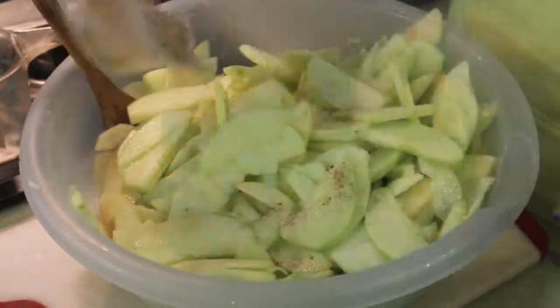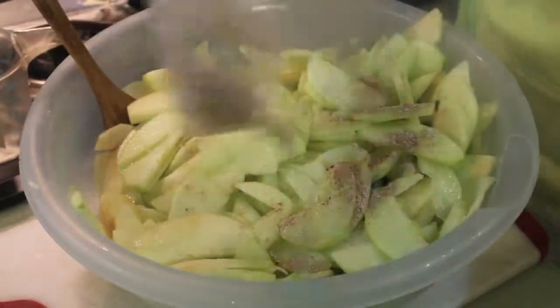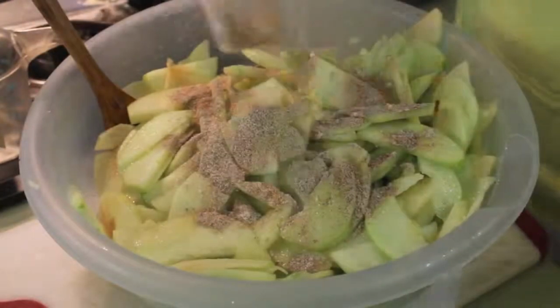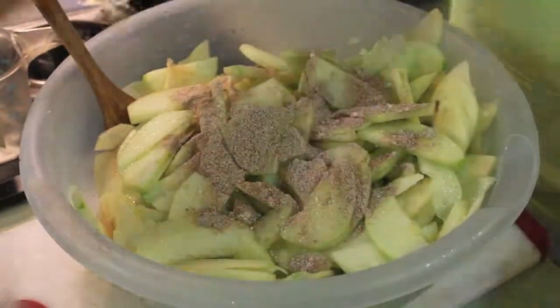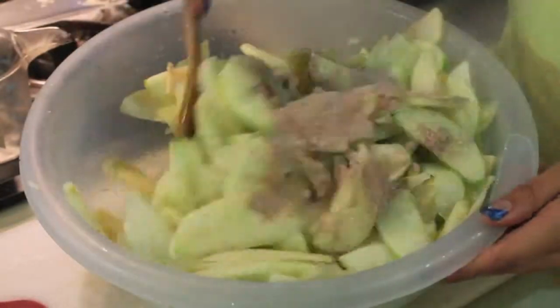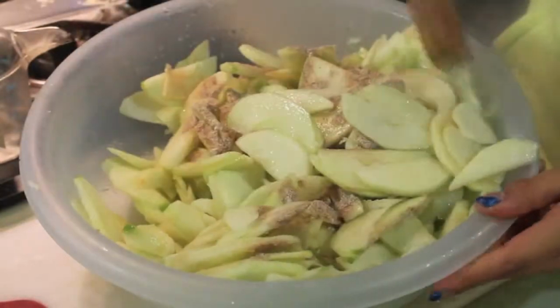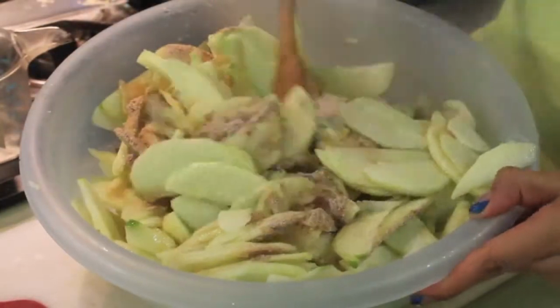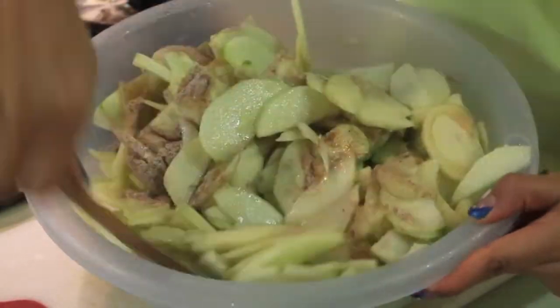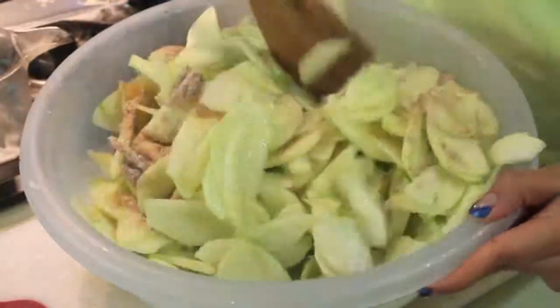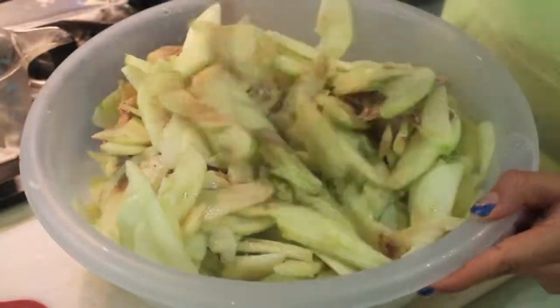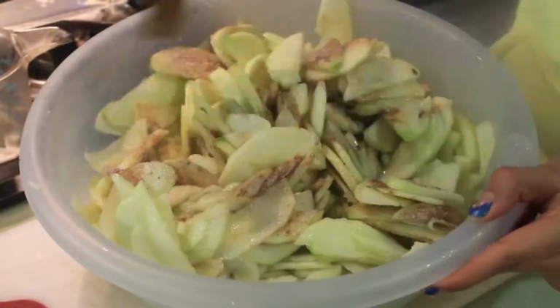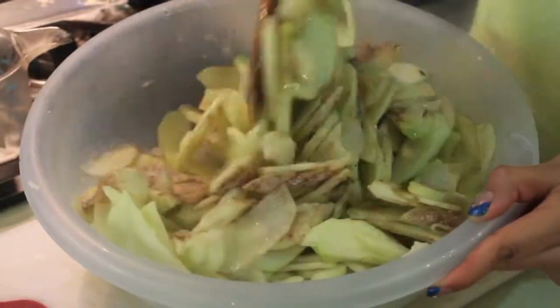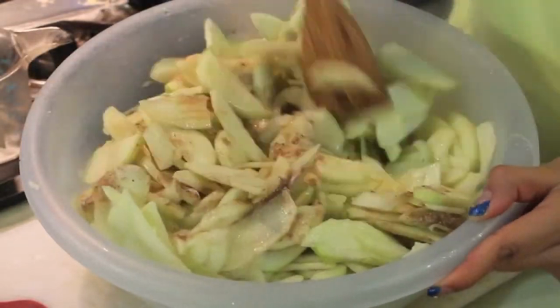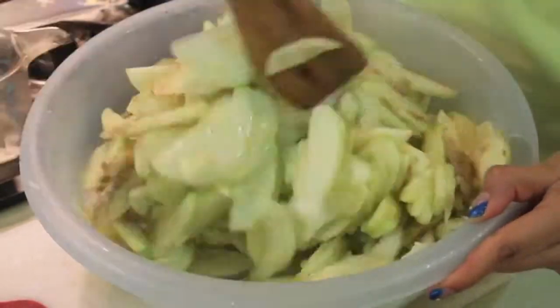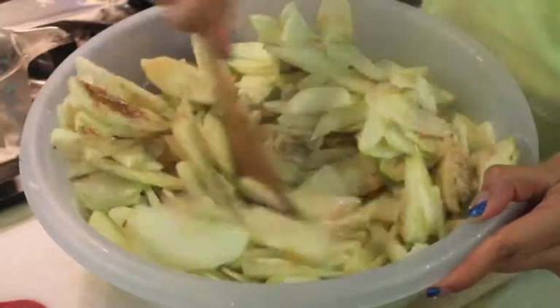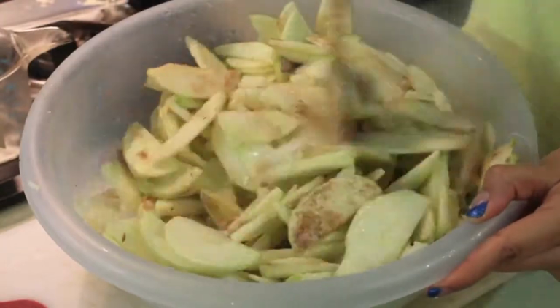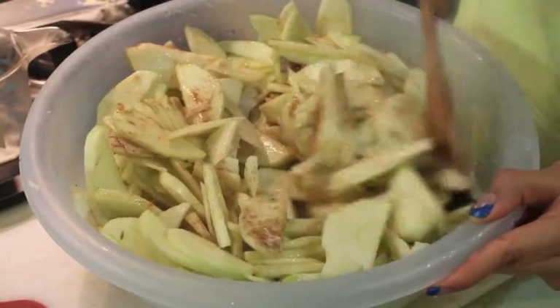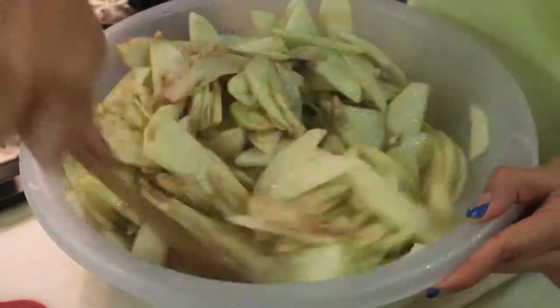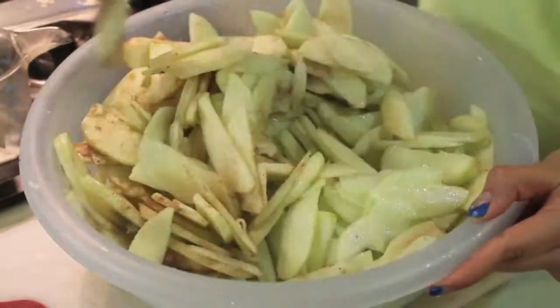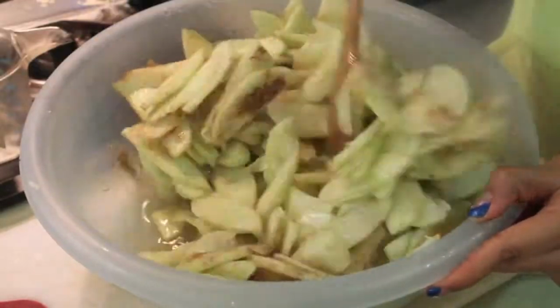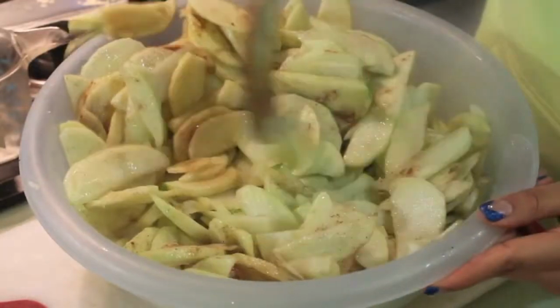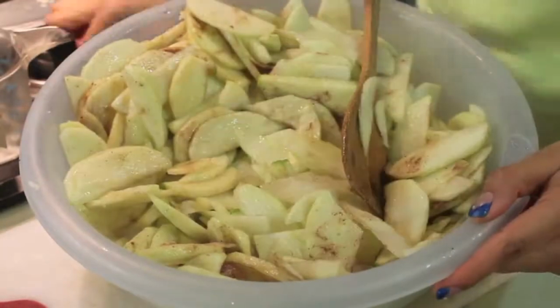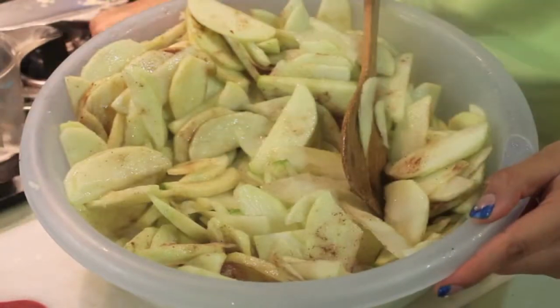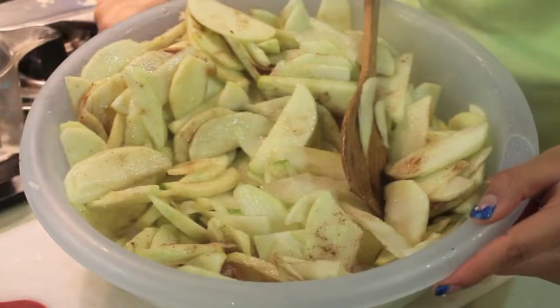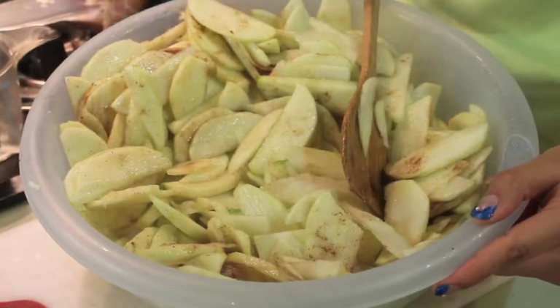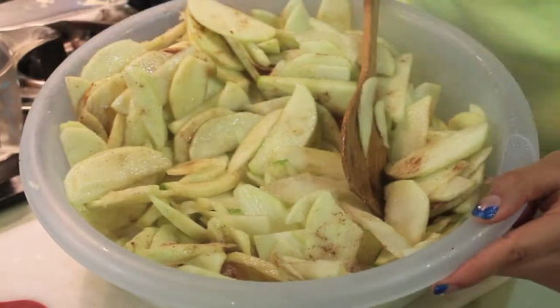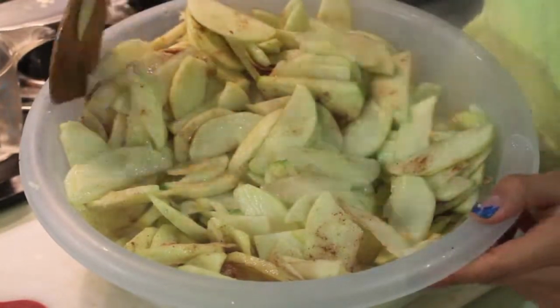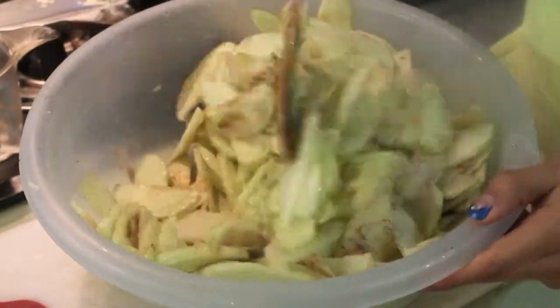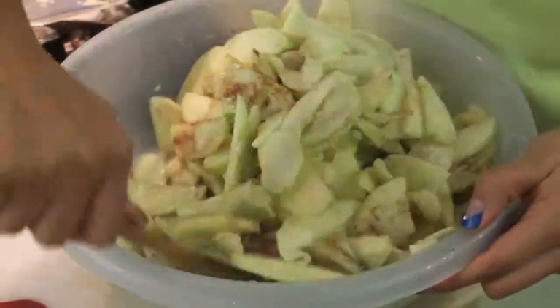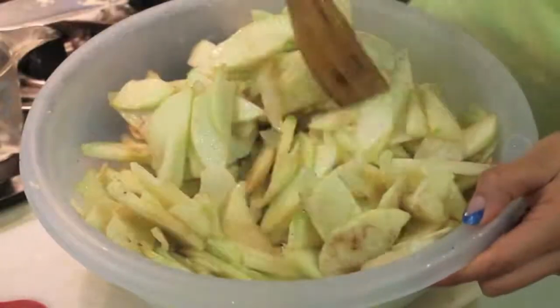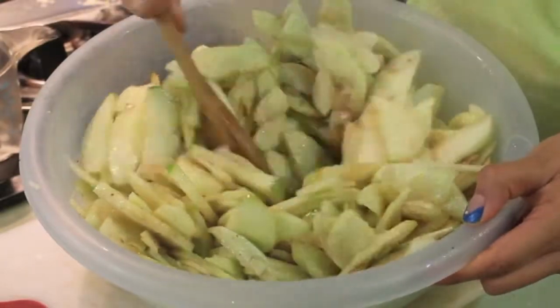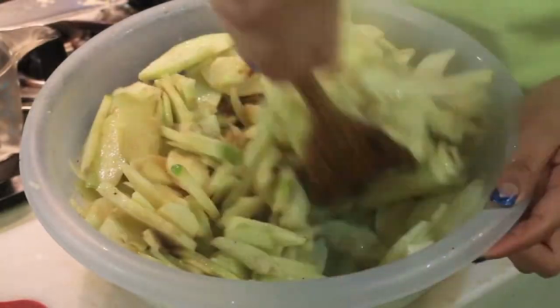Now you want to sprinkle a little bit of your cinnamon mixture onto your apples and stir, then sprinkle some more and stir until all of your cinnamon mixture has dissolved.